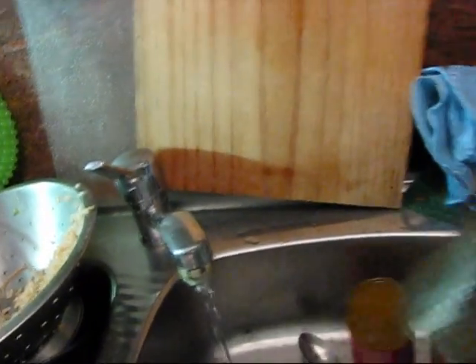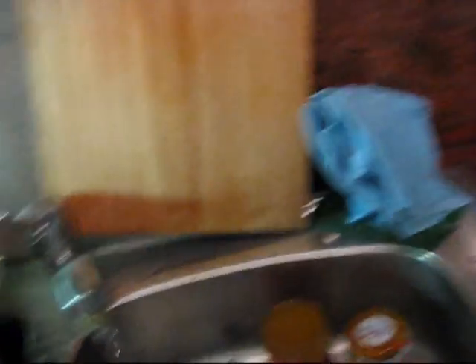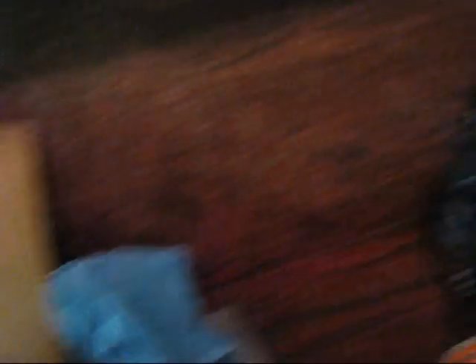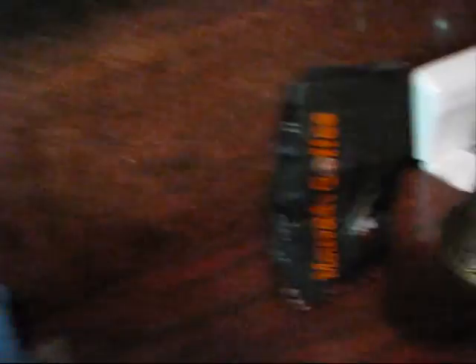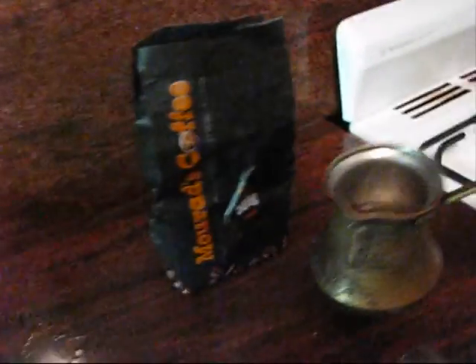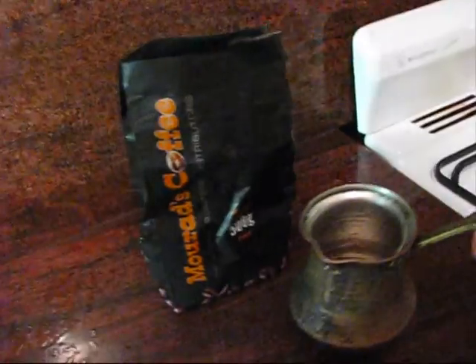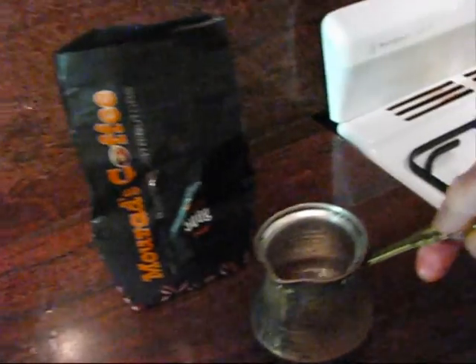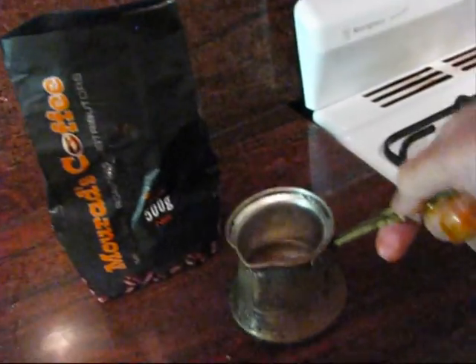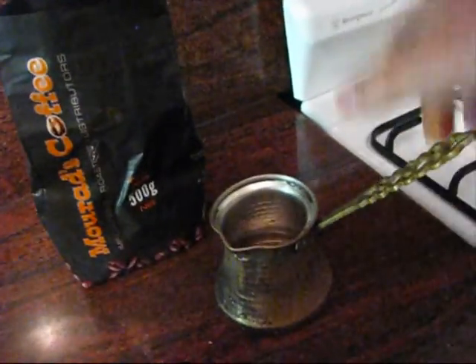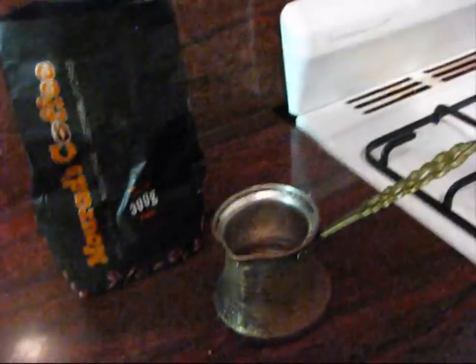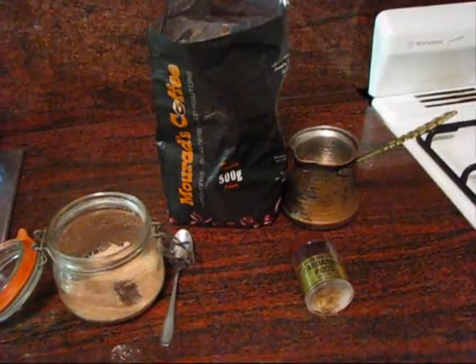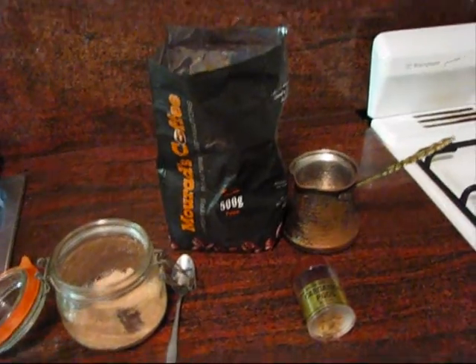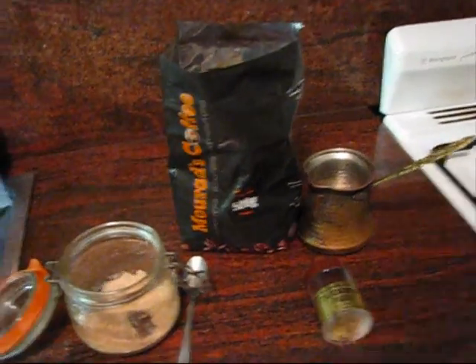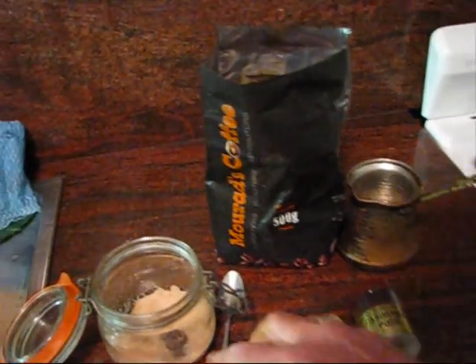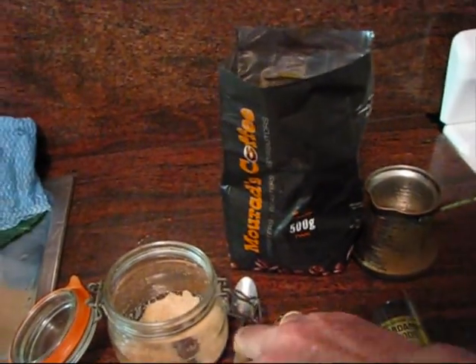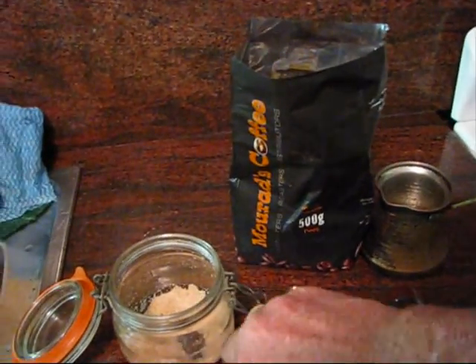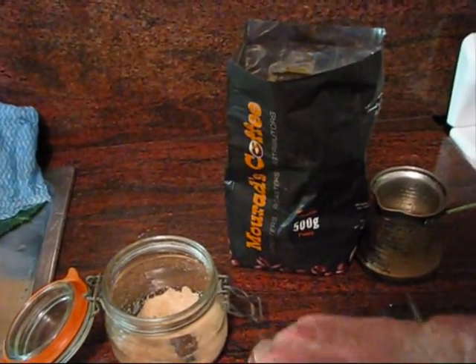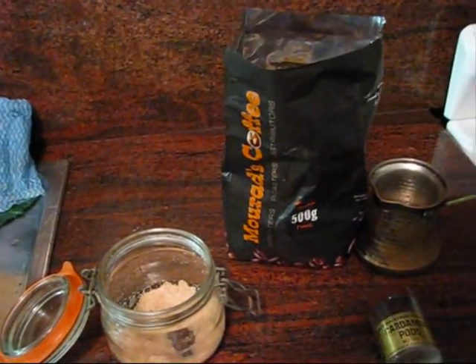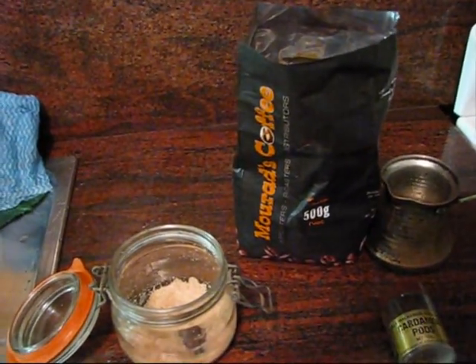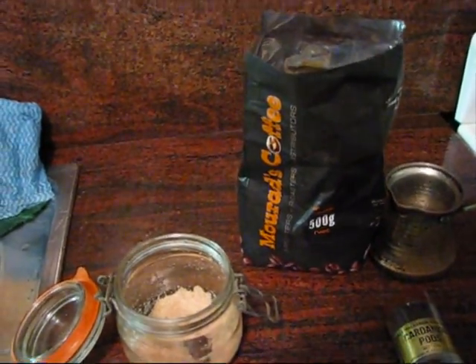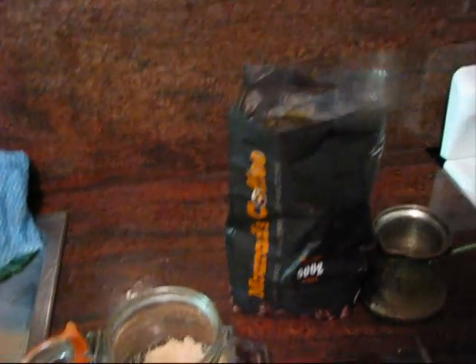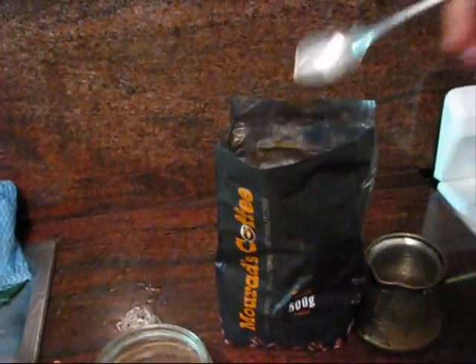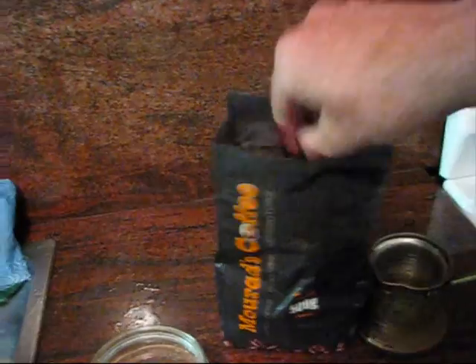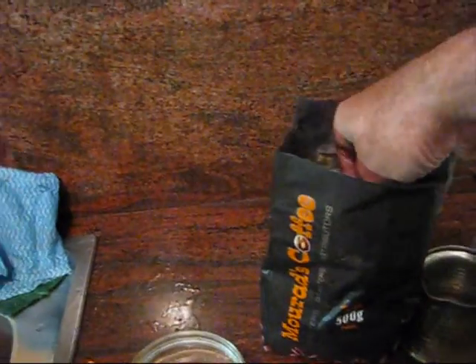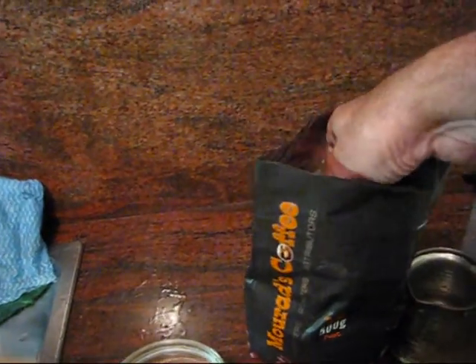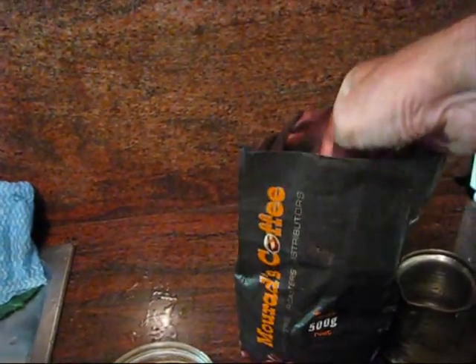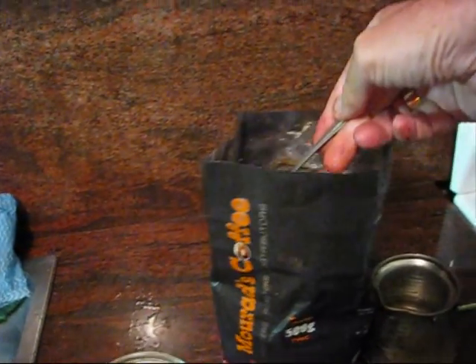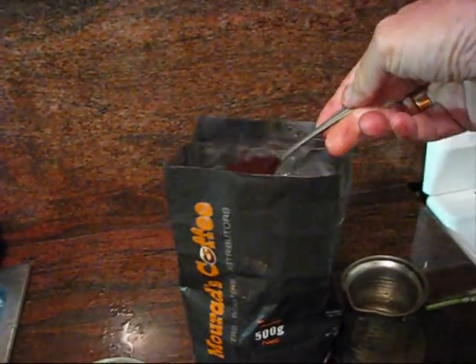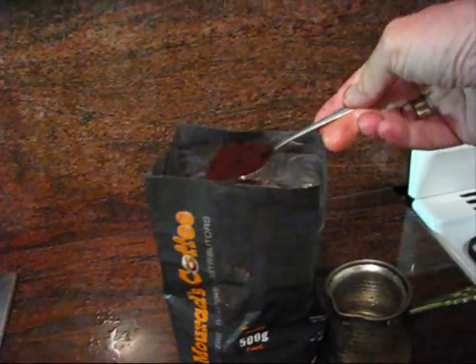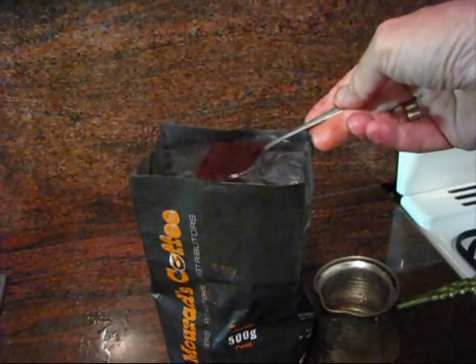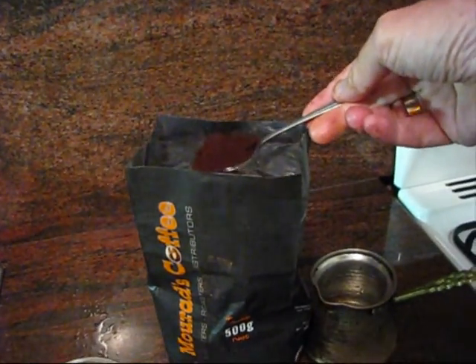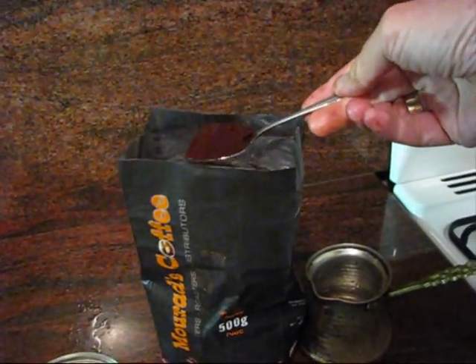Then you put the coffee in. The coffee can be just finely ground, normal coffee. You don't have to use Arabic coffee. Put in two heaped teaspoons.